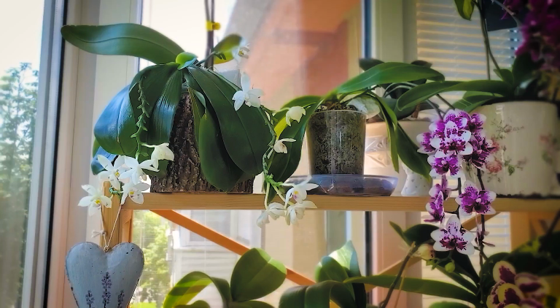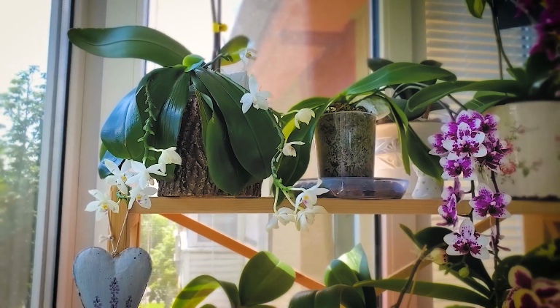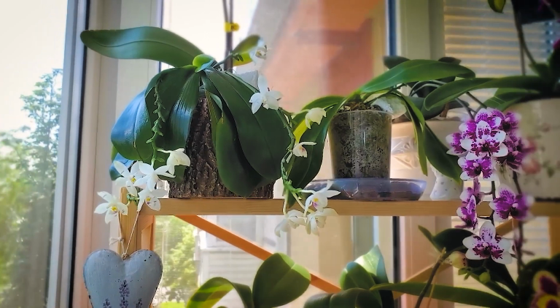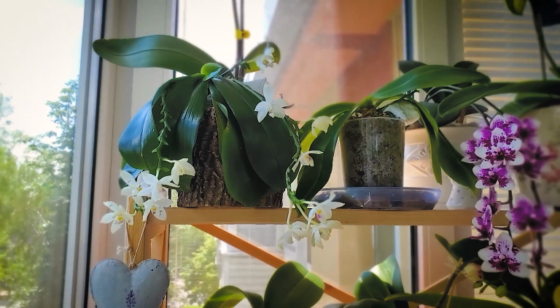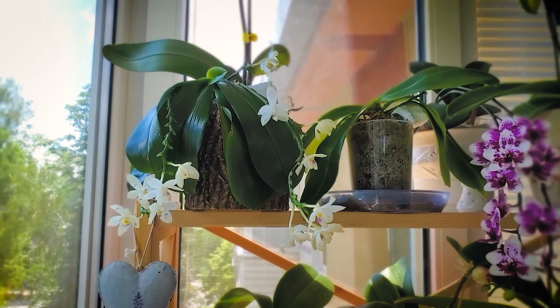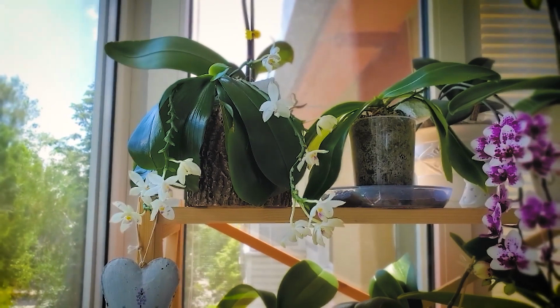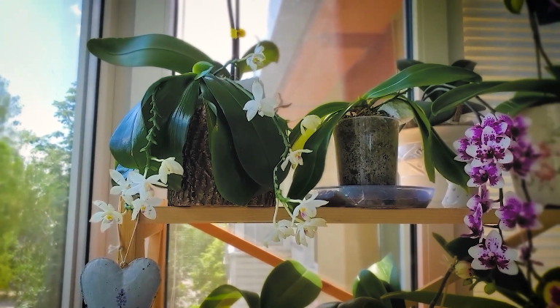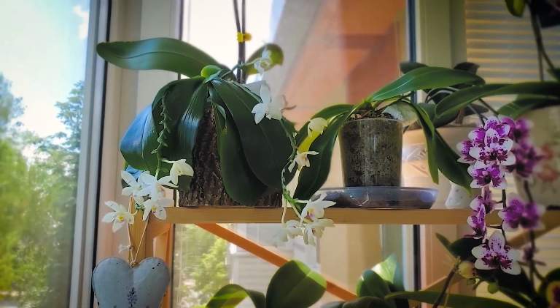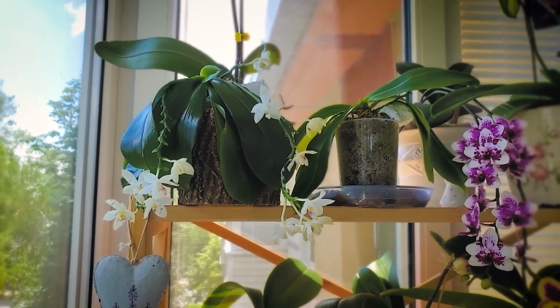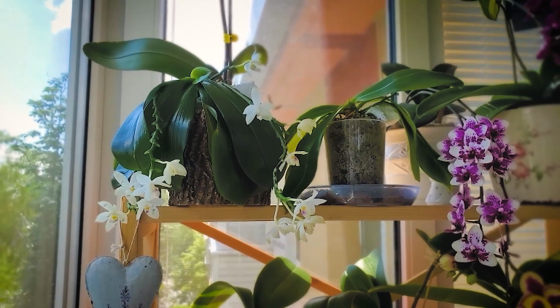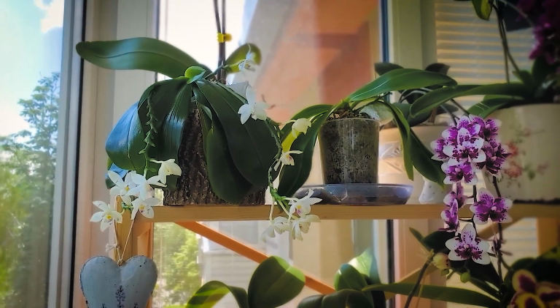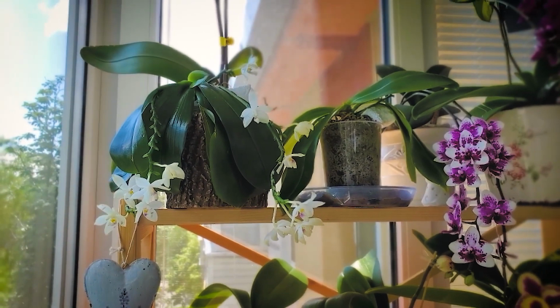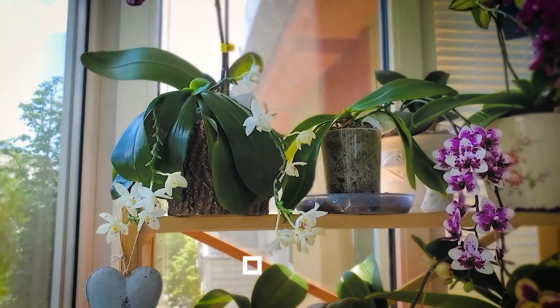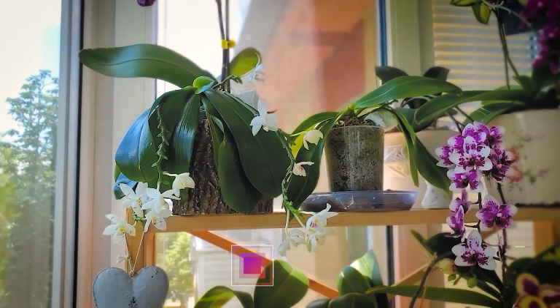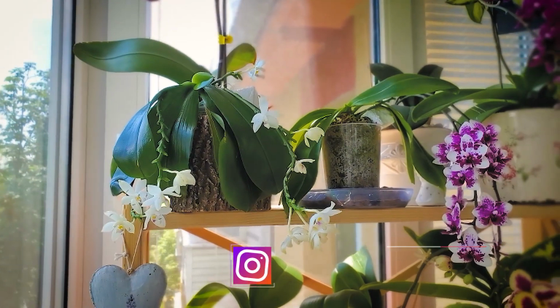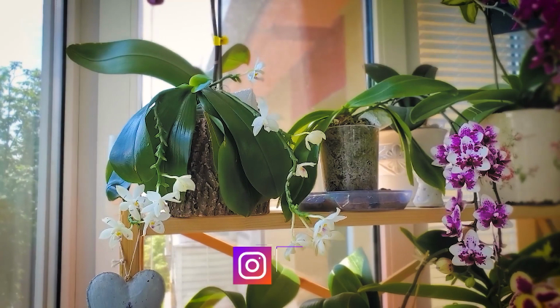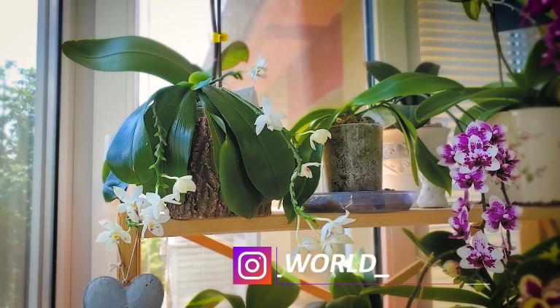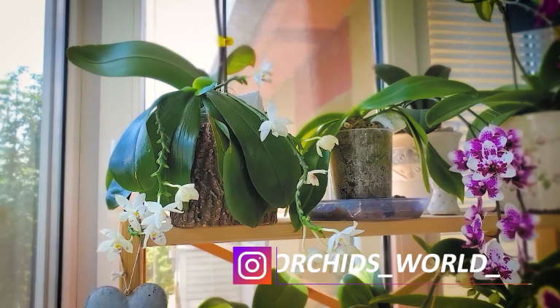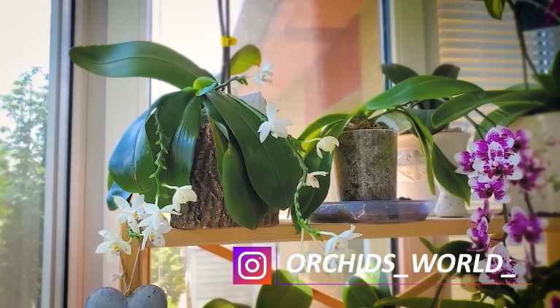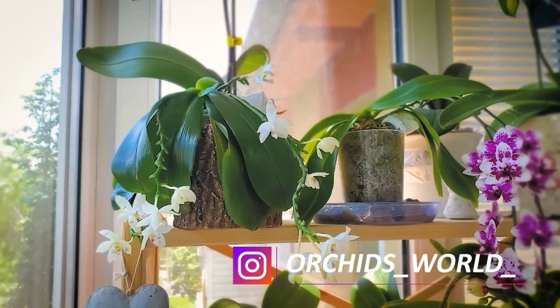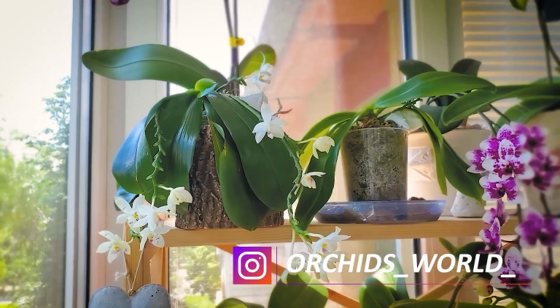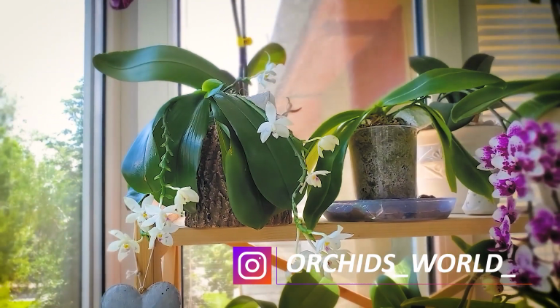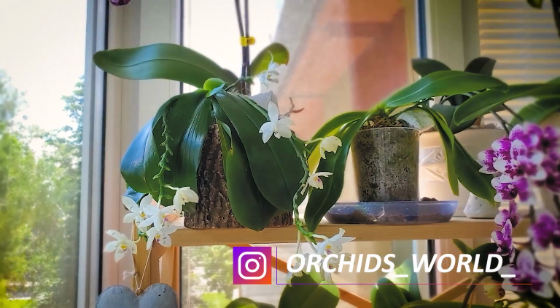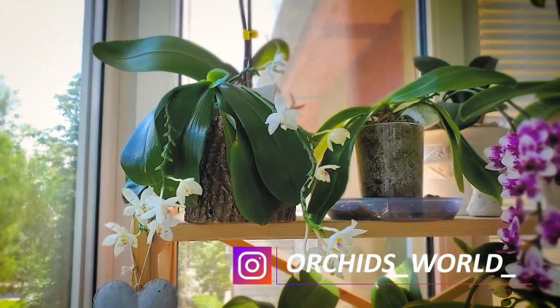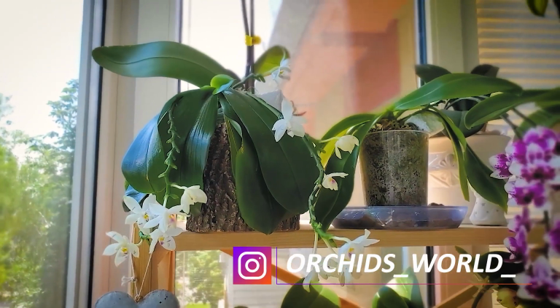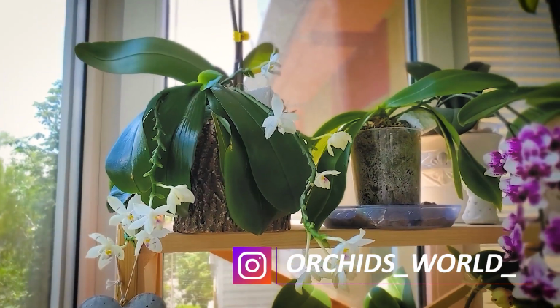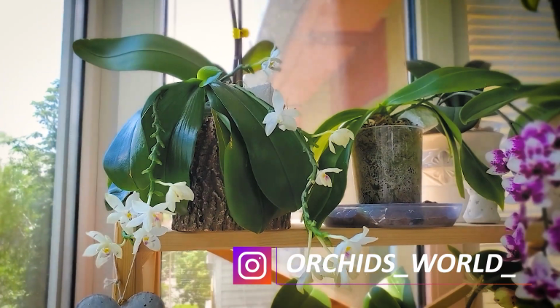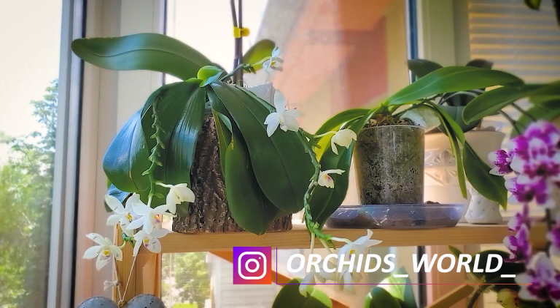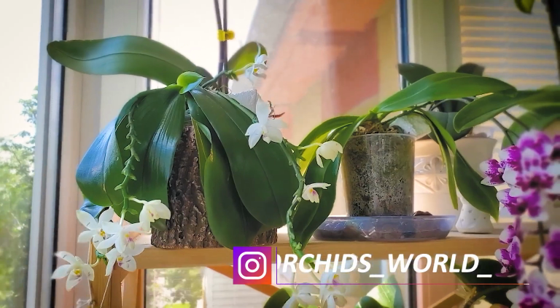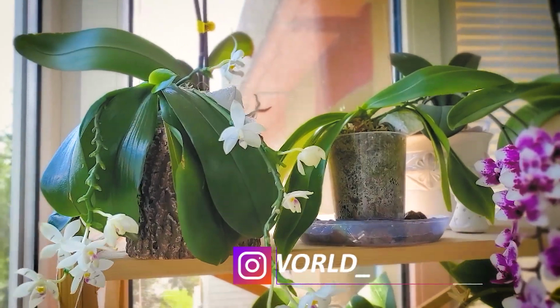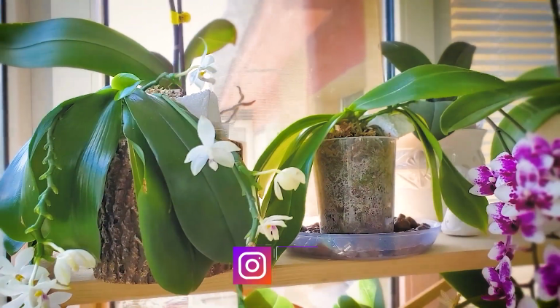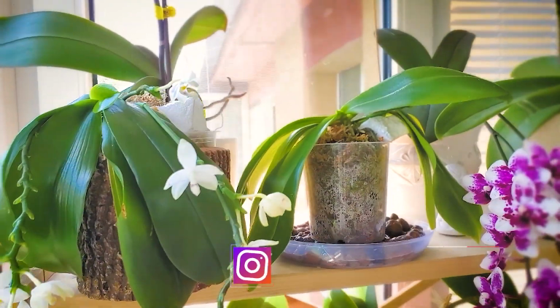Hello everyone, my dear friends, I'm glad to welcome you on my channel. Today I have a look at natural Phalaenopsis tetraspis. In my collection there are two.